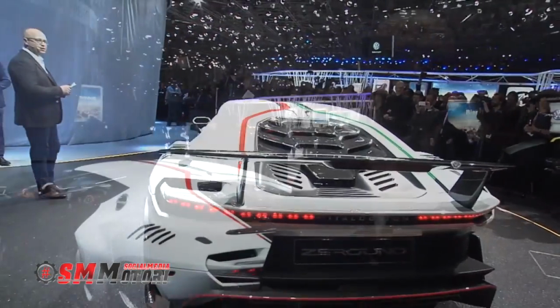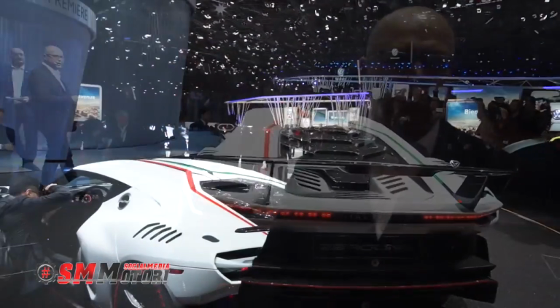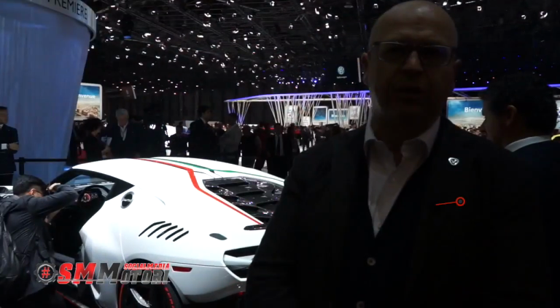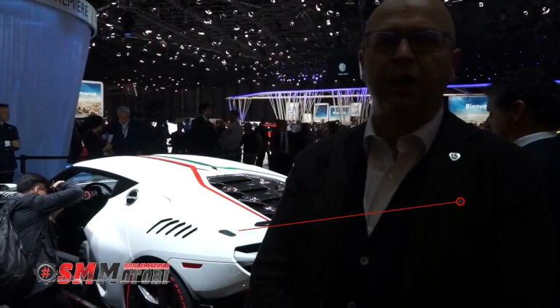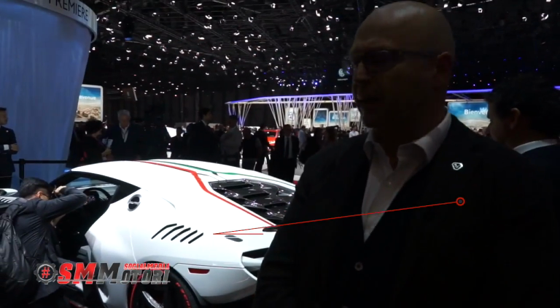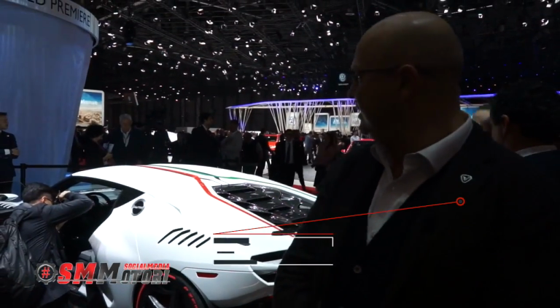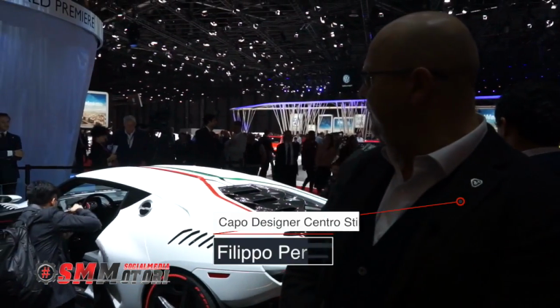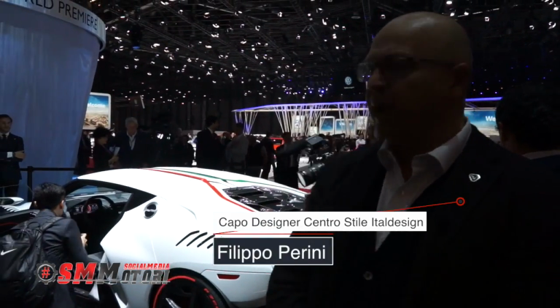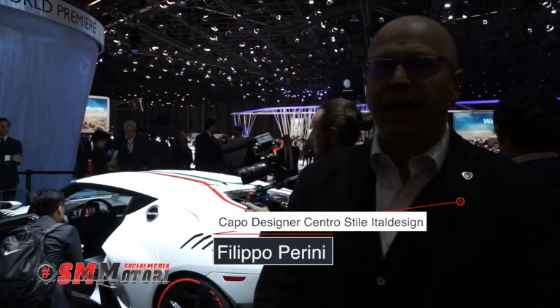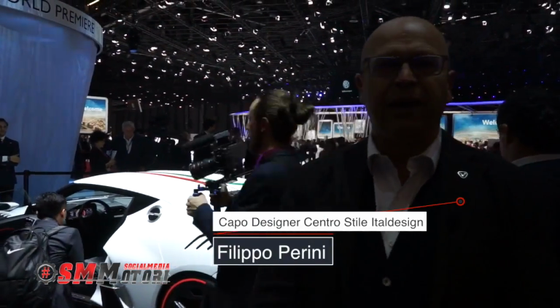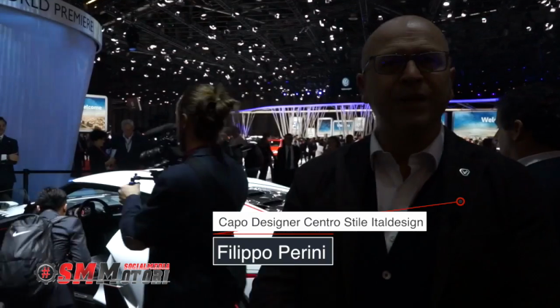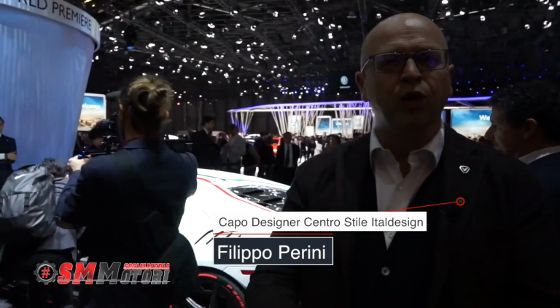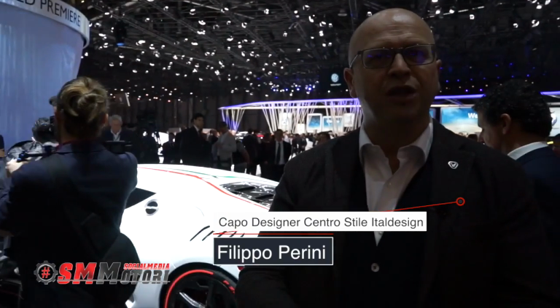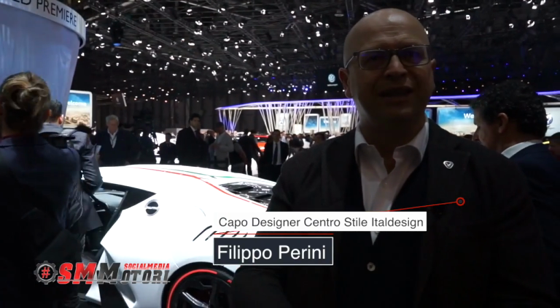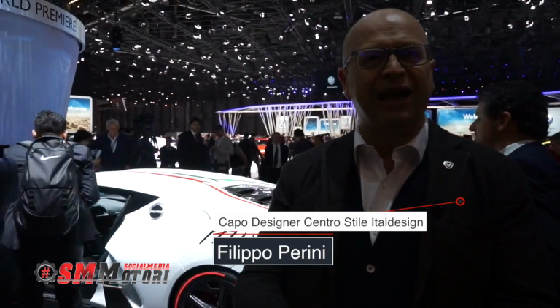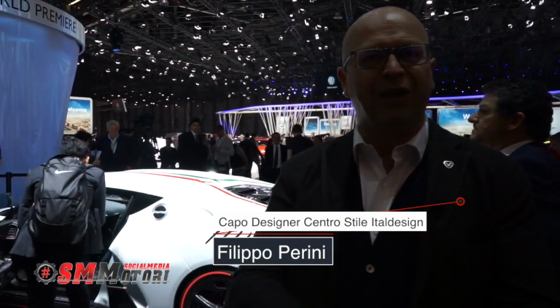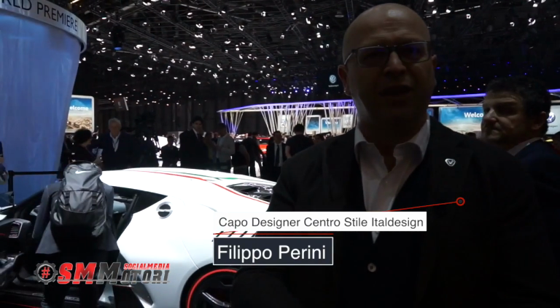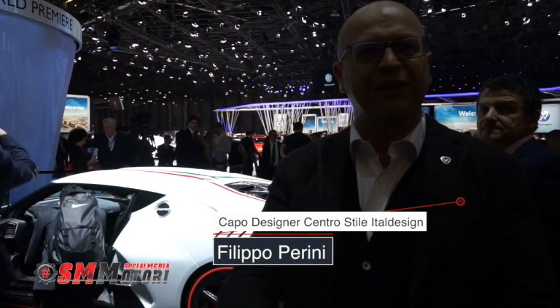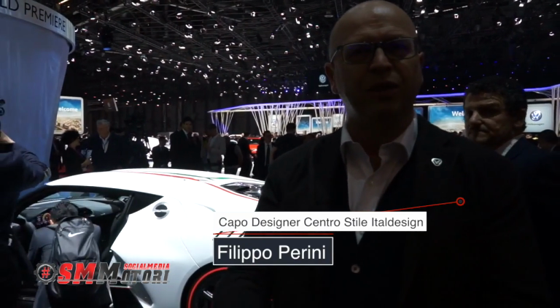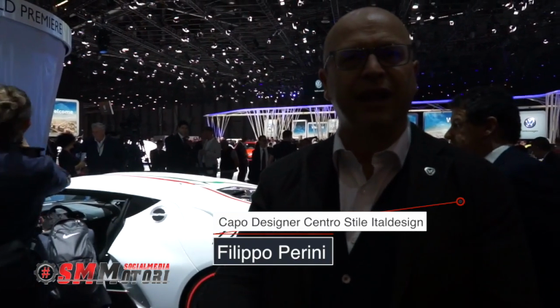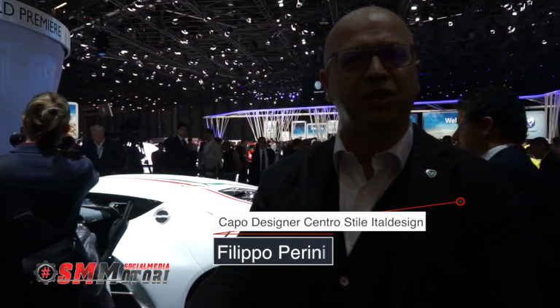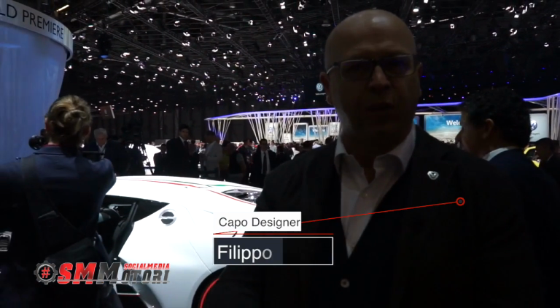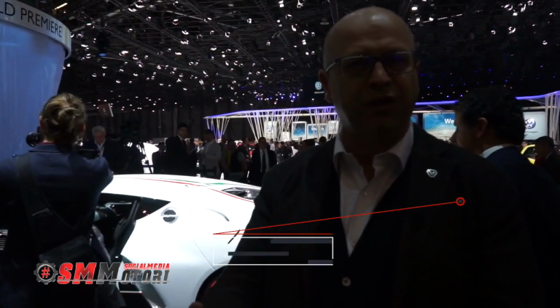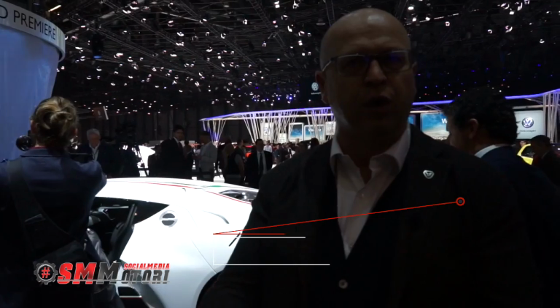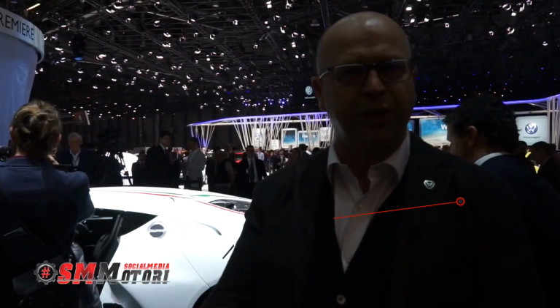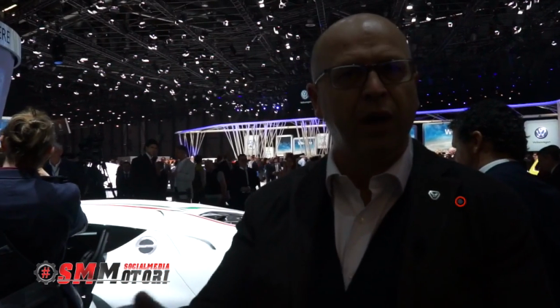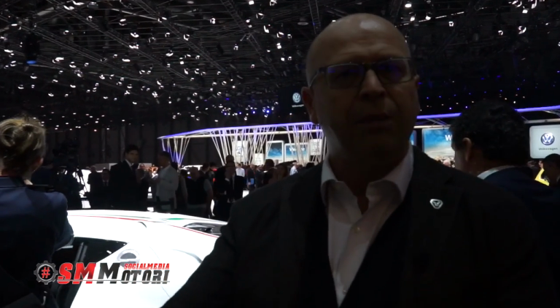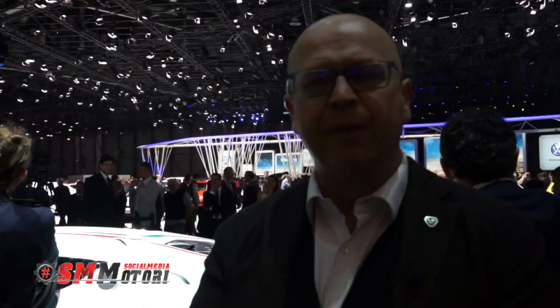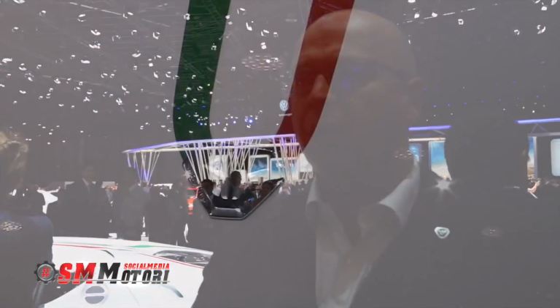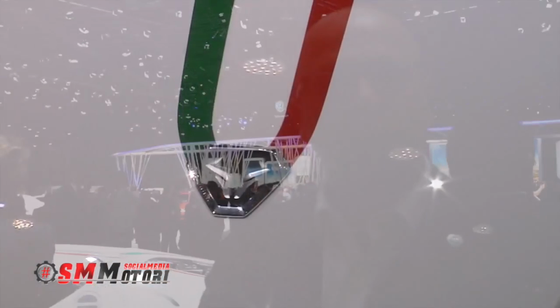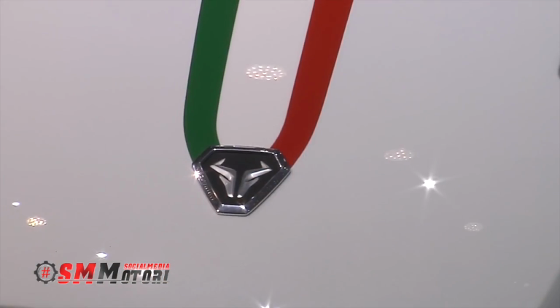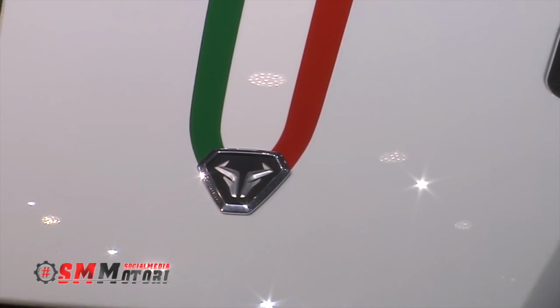All'interno dell'azienda, il nome 01 sta a indicare che lo zero davanti all'uno sta a indicare che non sarà una sola vettura, un solo modello, ma ne faremo molte di questa attività.